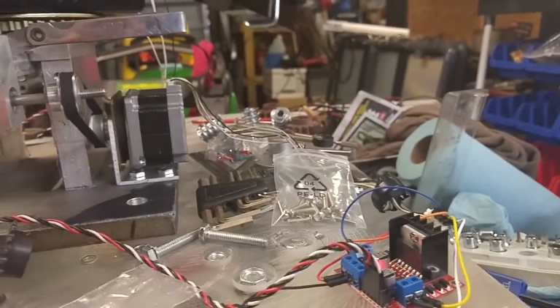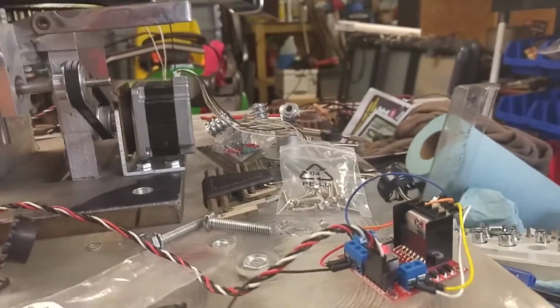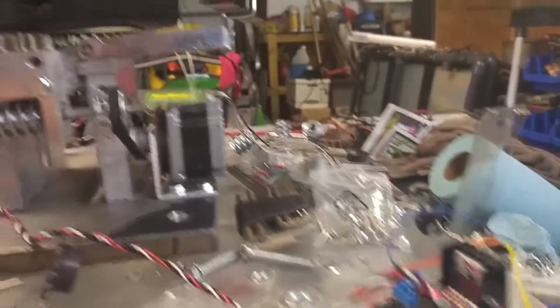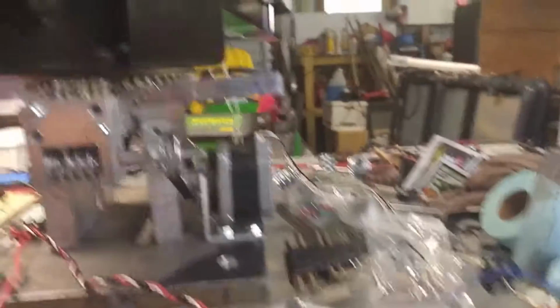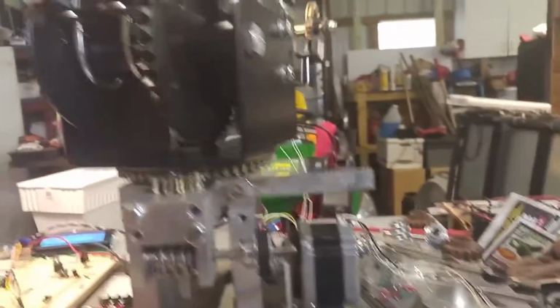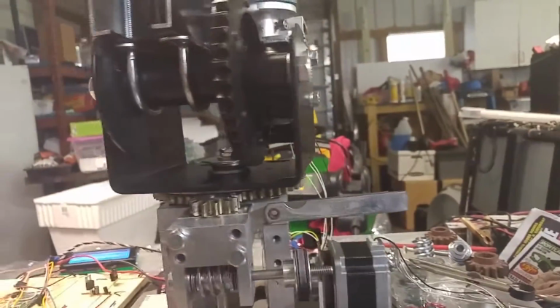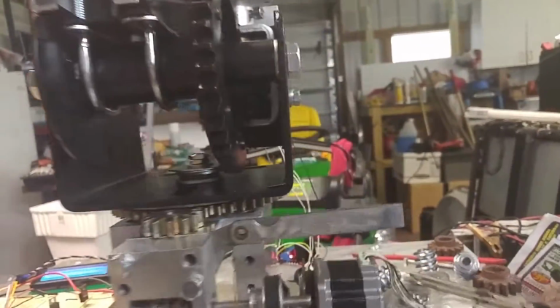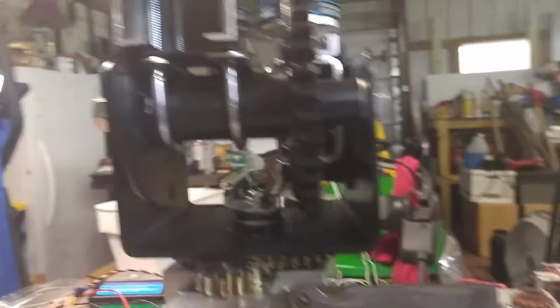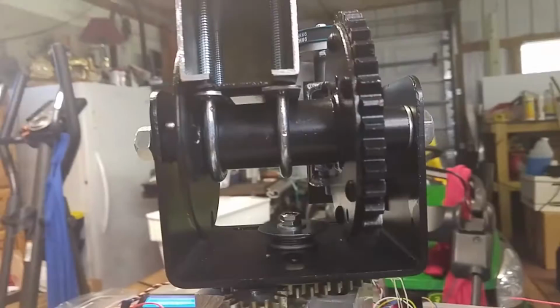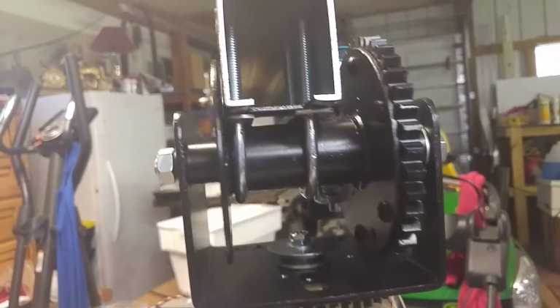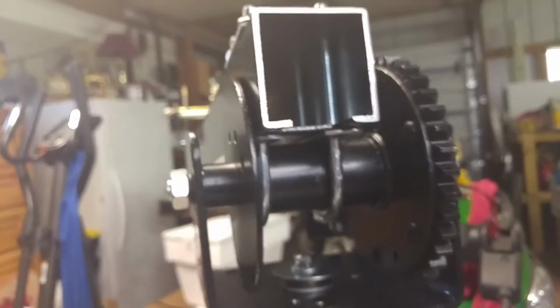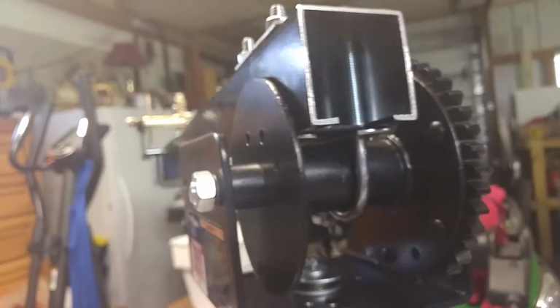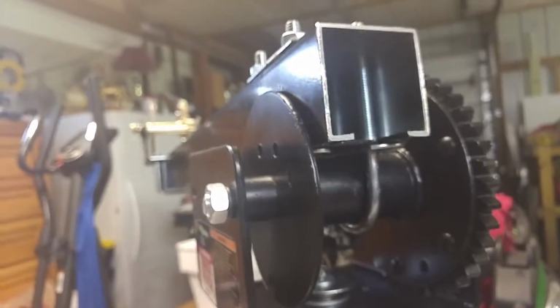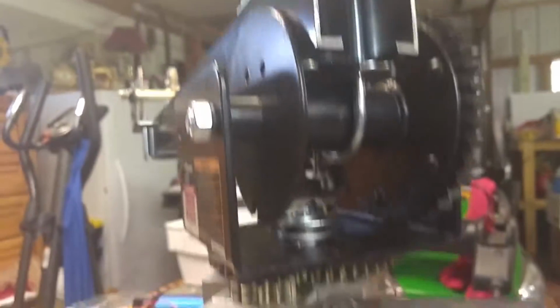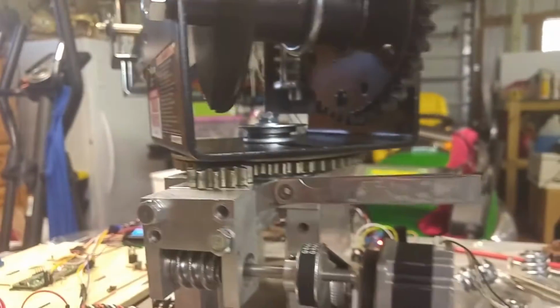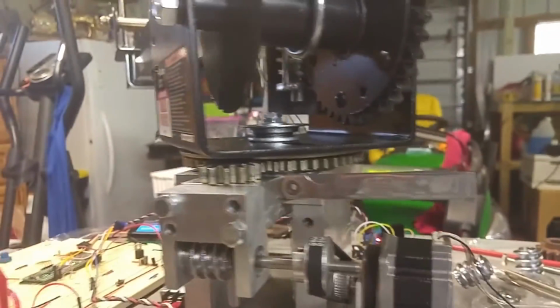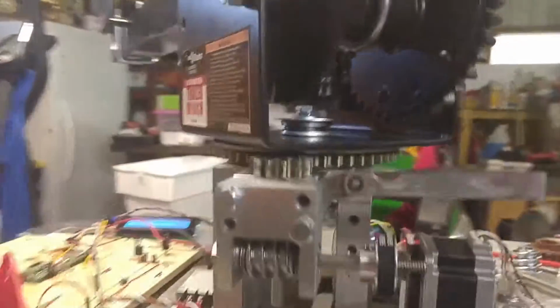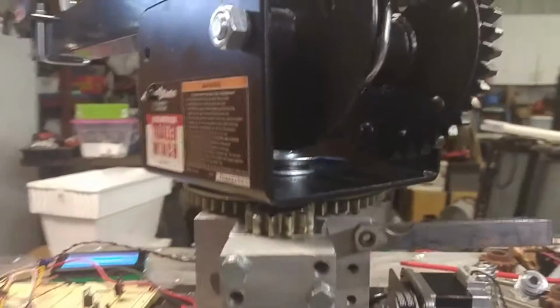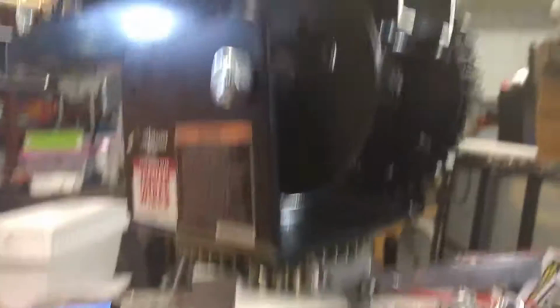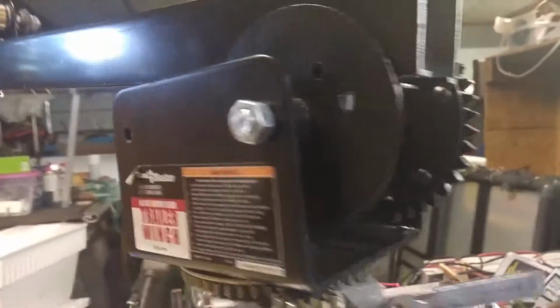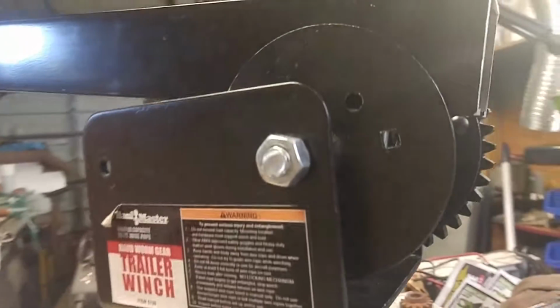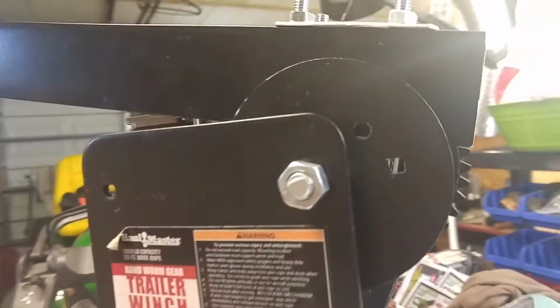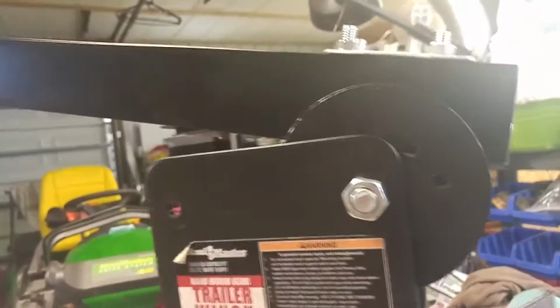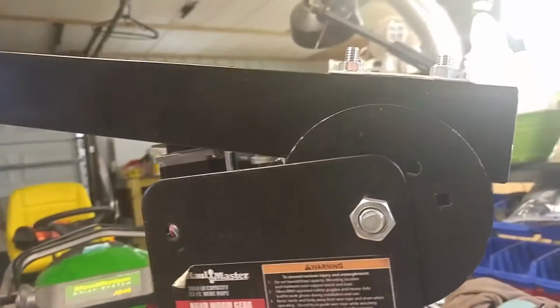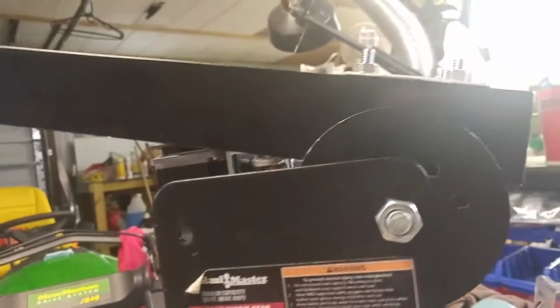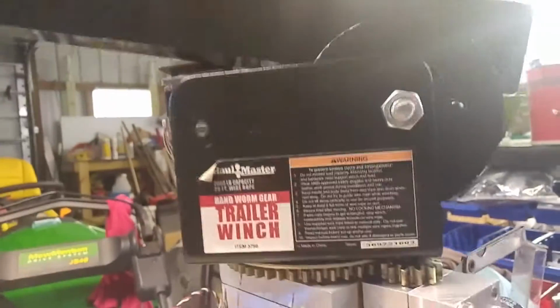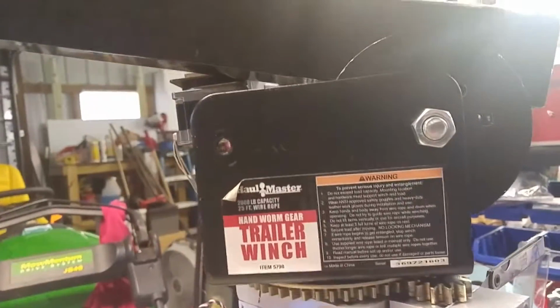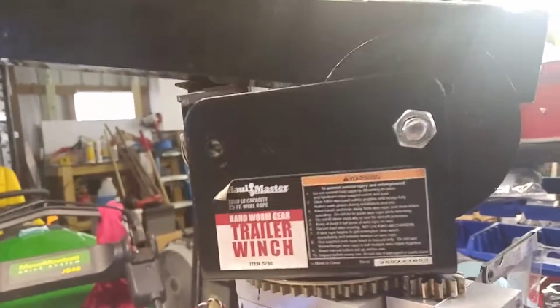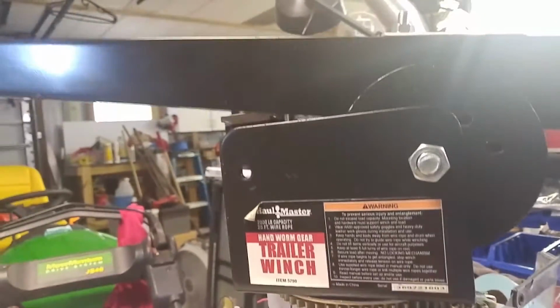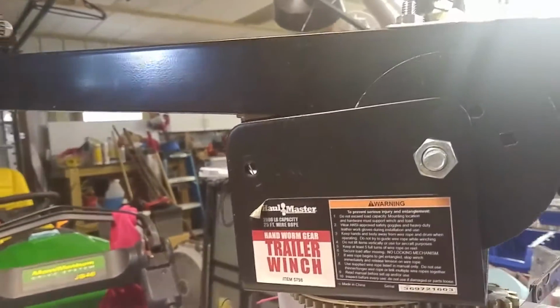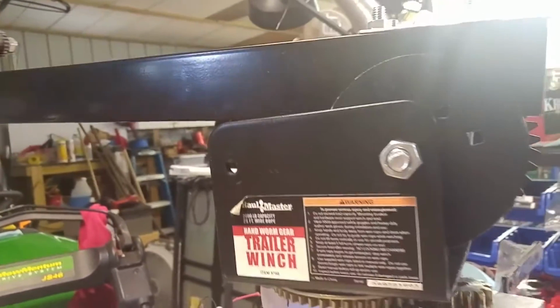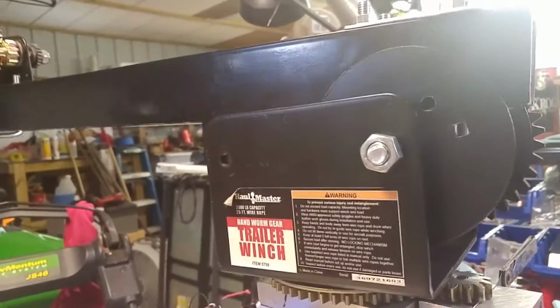All those are going to get upgraded. I got some 425 inch-ounce steppers coming. This bad boy needs a little bit more power, though I am surprised how well this thing is doing. It does repeat quite well.